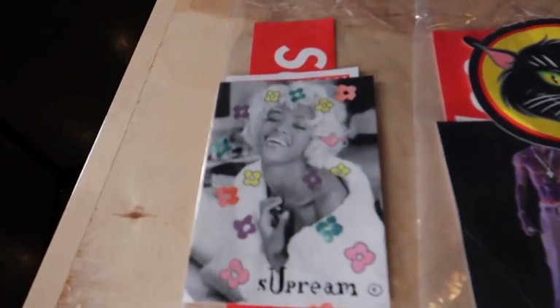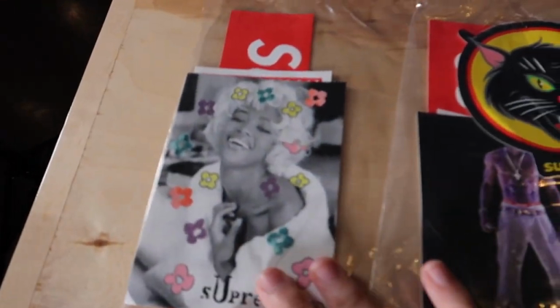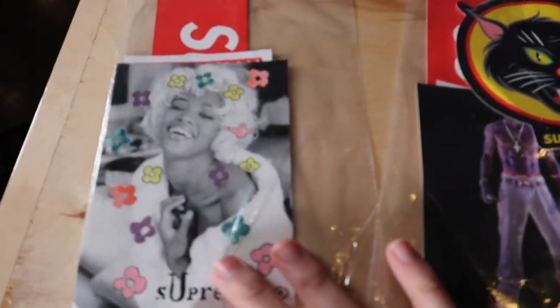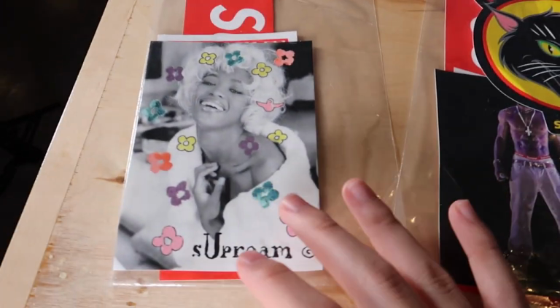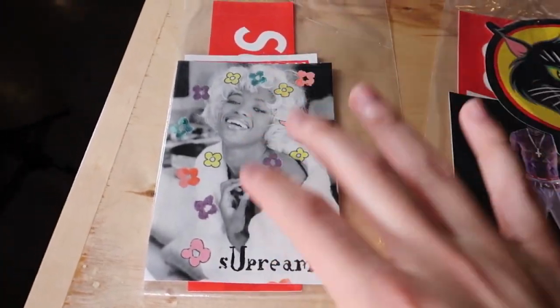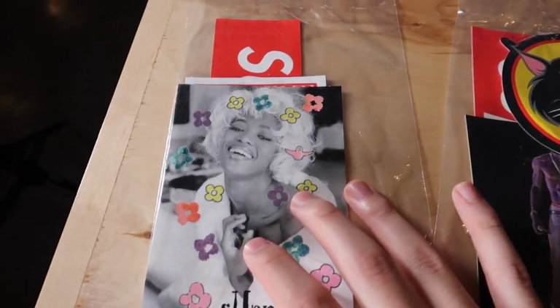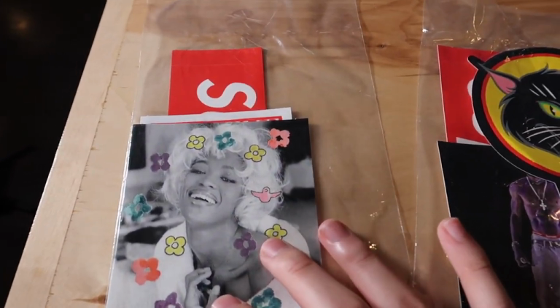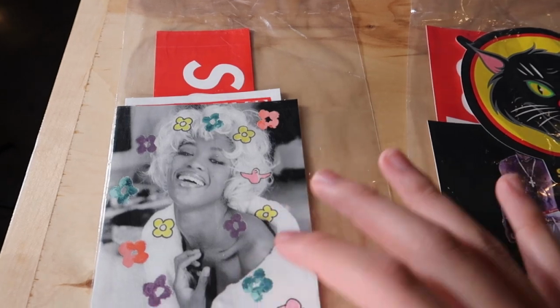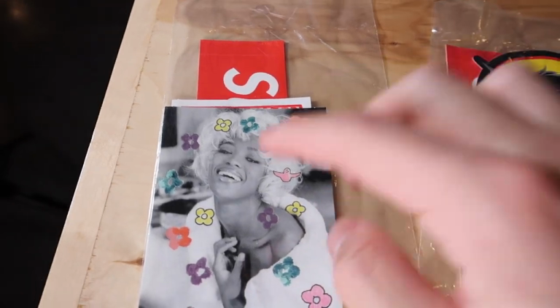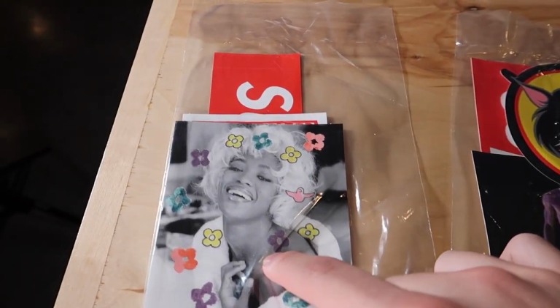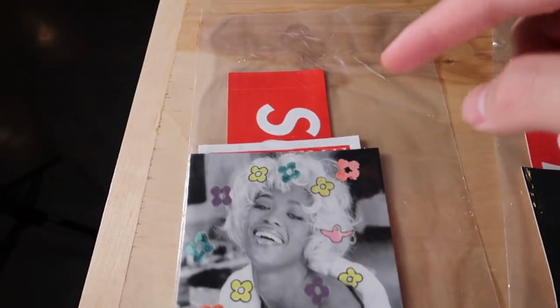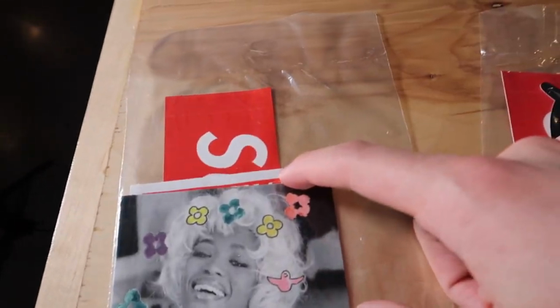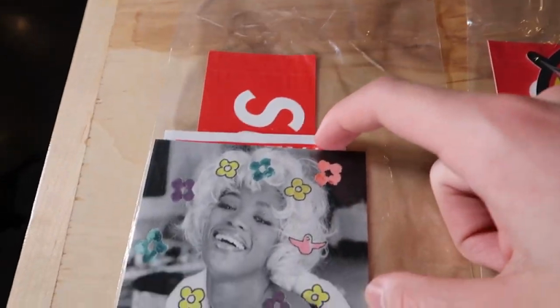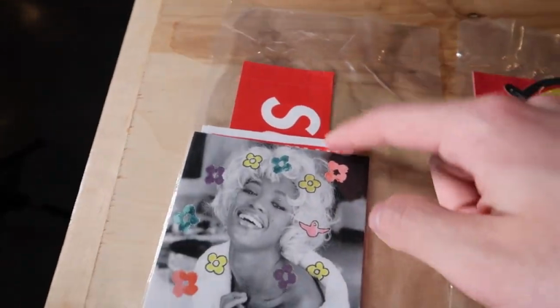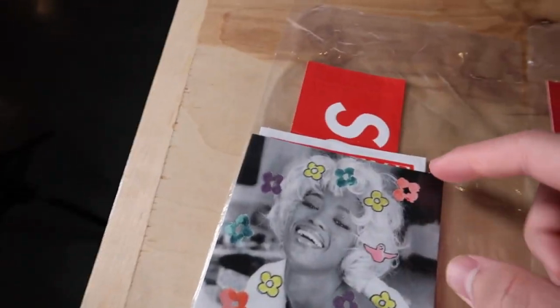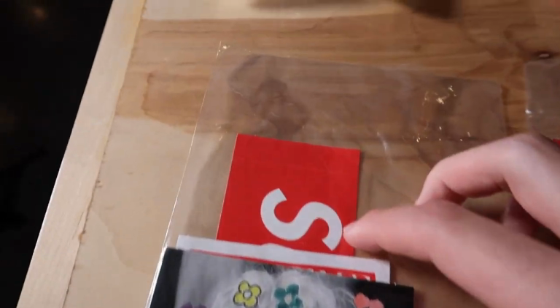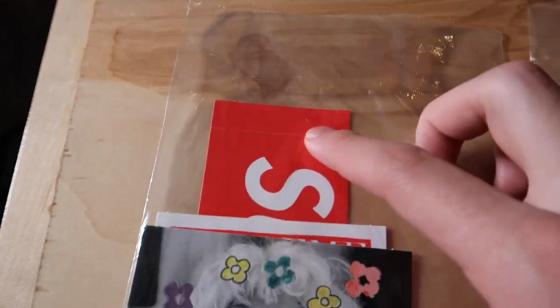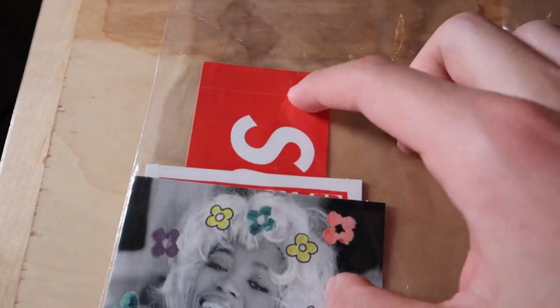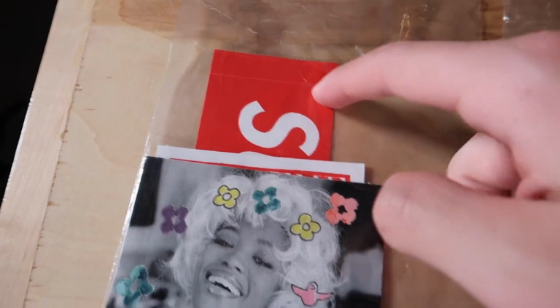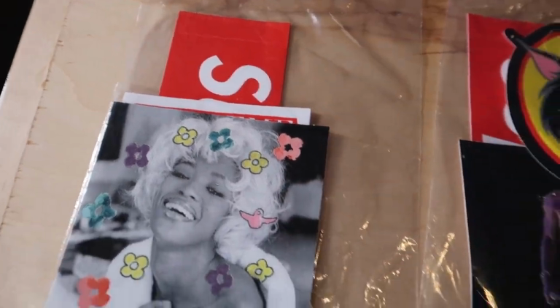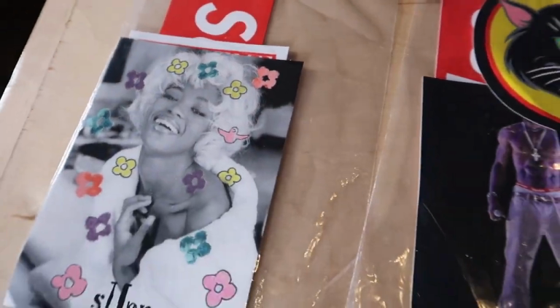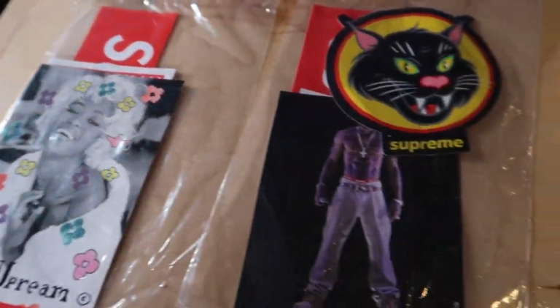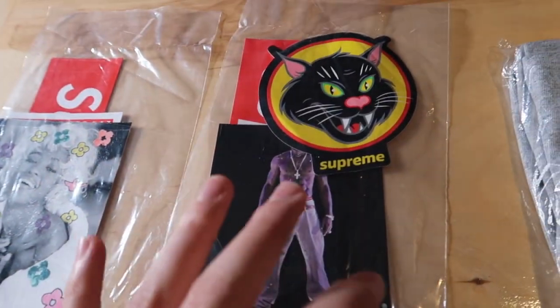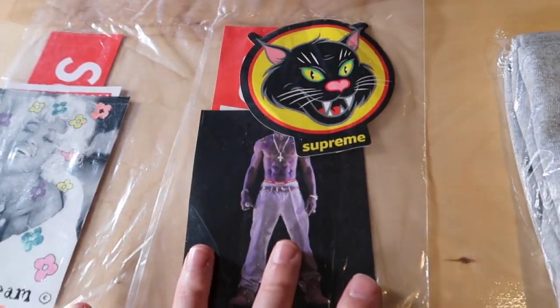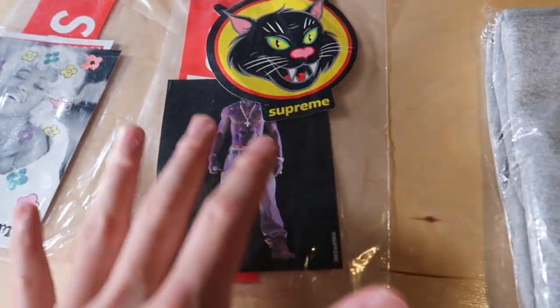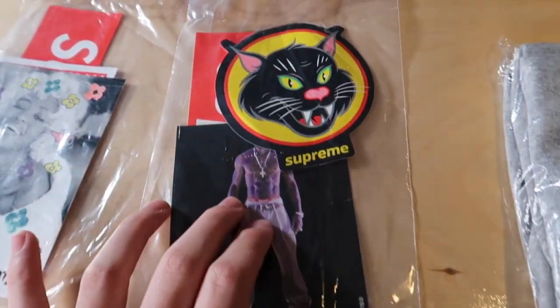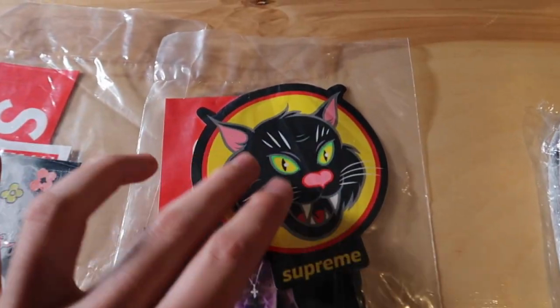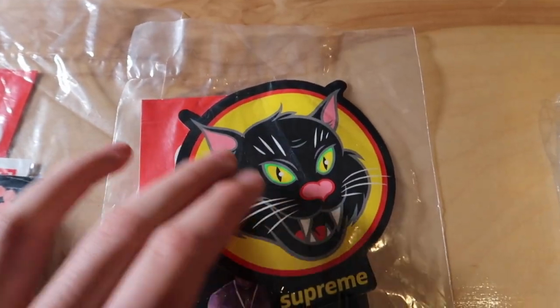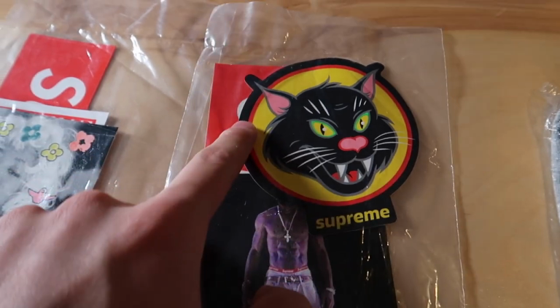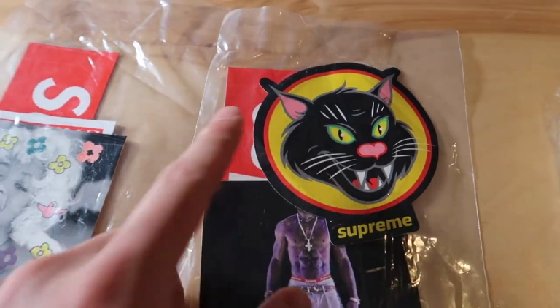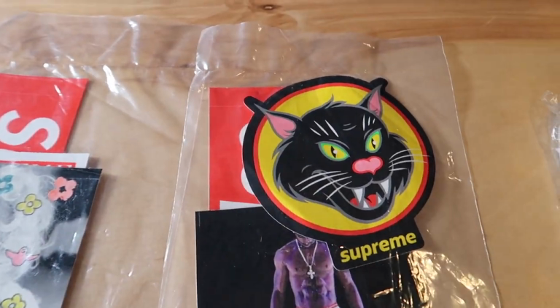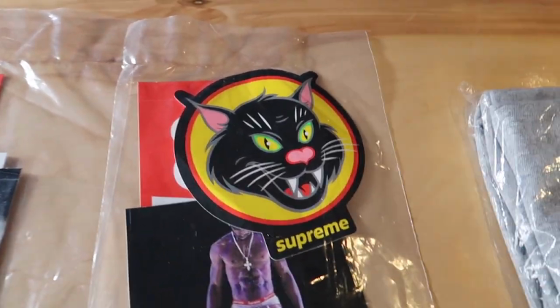Starting off with the free stickers, I have this sticker pack with the Naomi sticker and then the one with the cross on the back. And then it also just has a plain red box logo sticker. The other sticker pack I got was the Tupac one with the cat, and that one also came with the red box logo sticker.